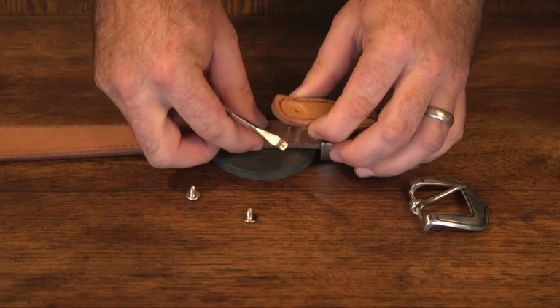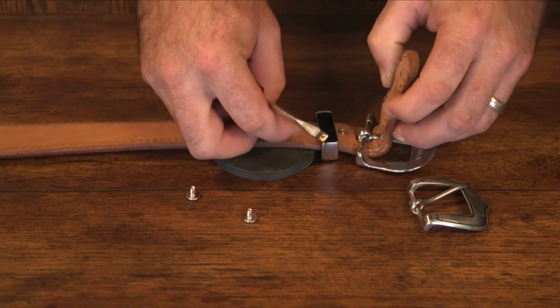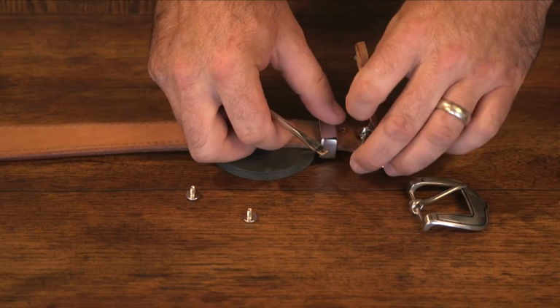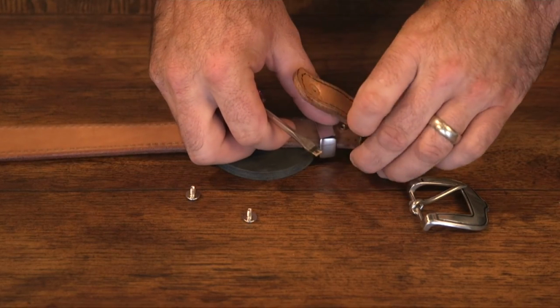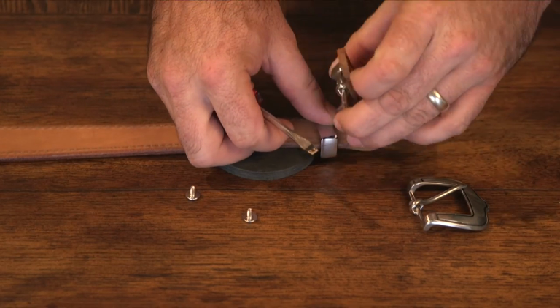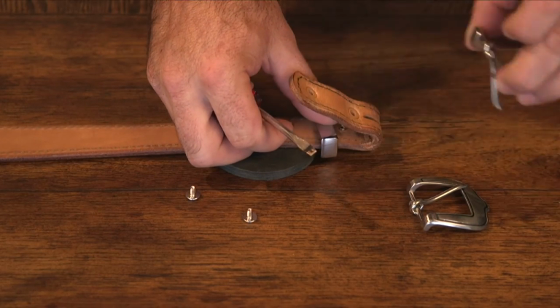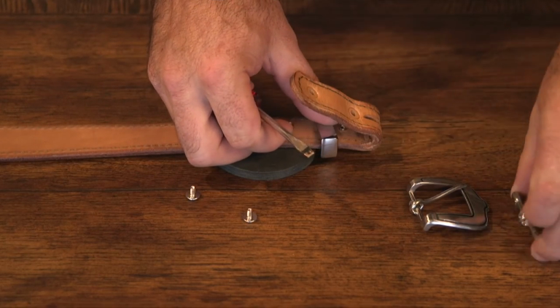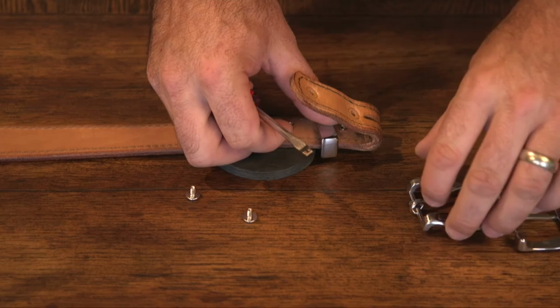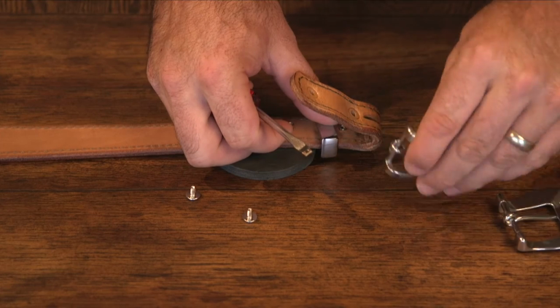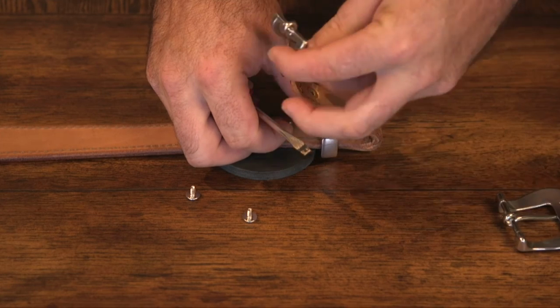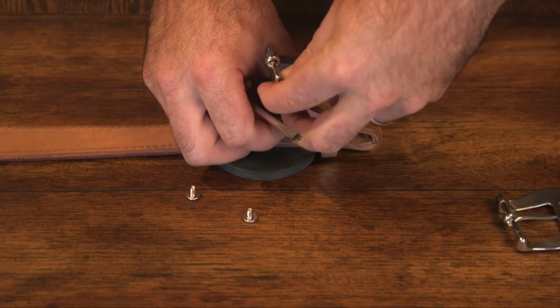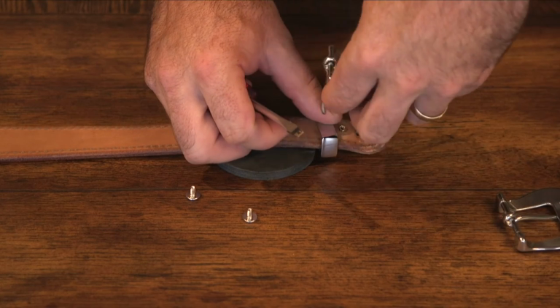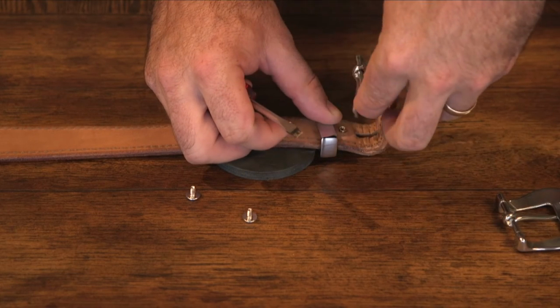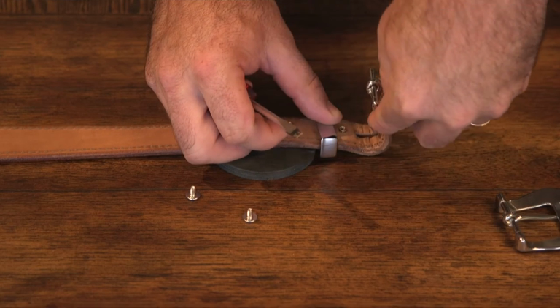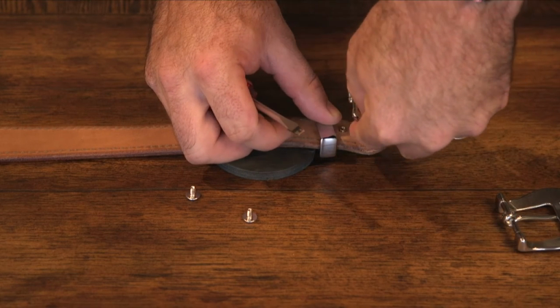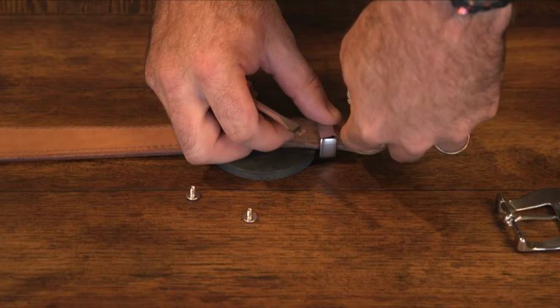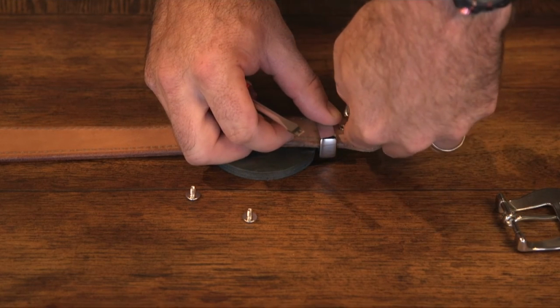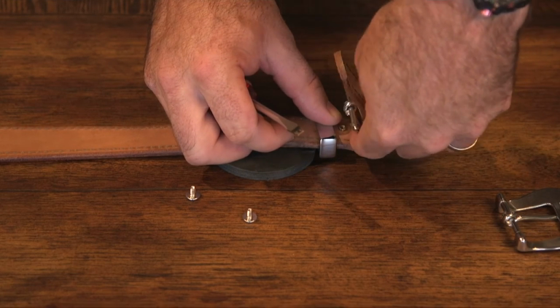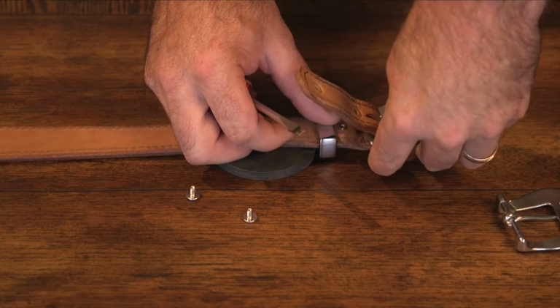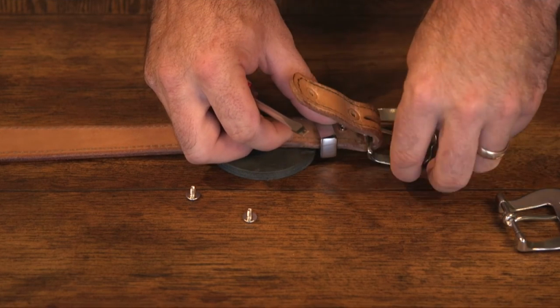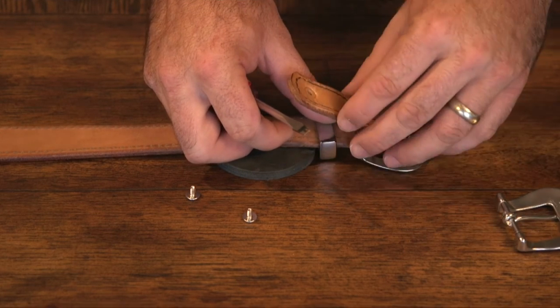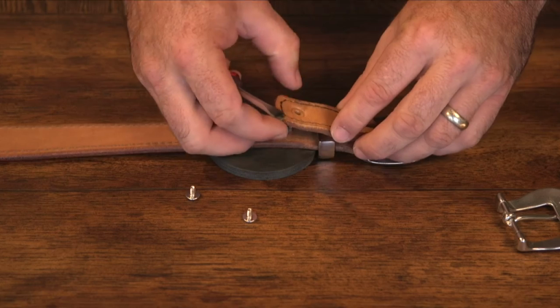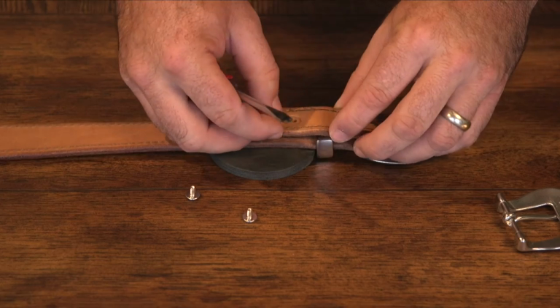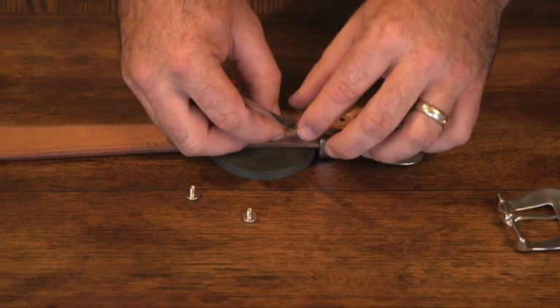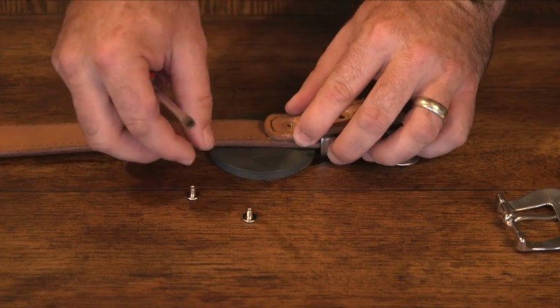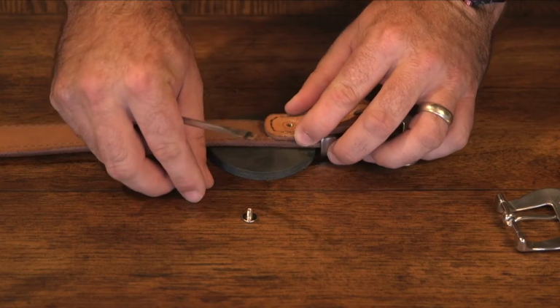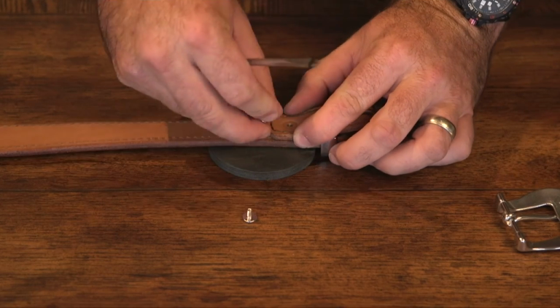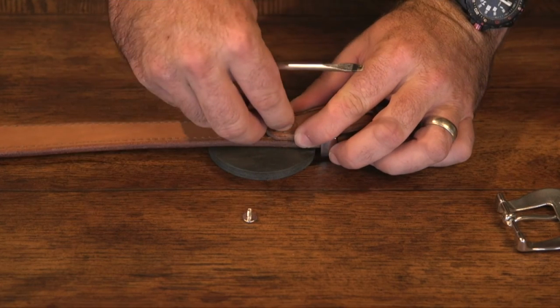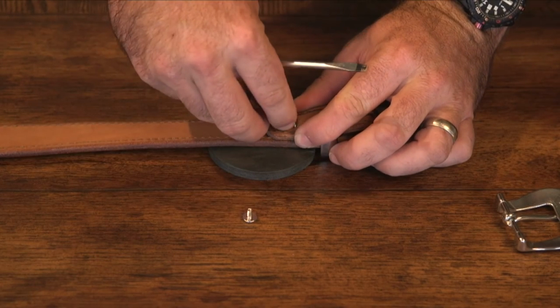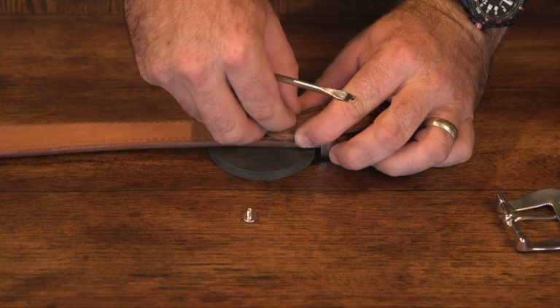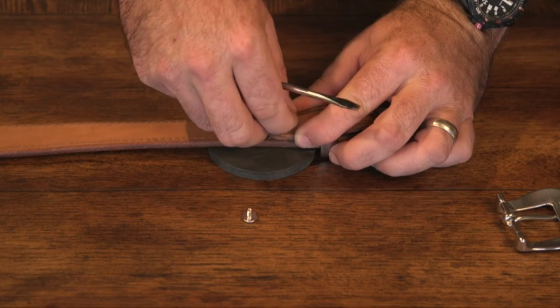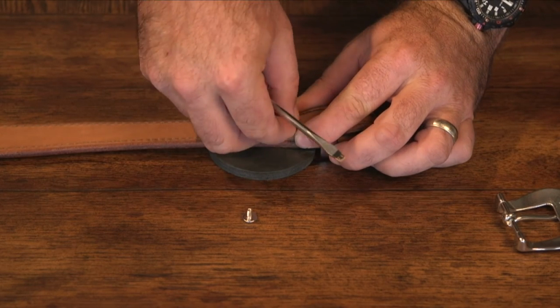All you do is open it up, slide the buckle off, slide the tongue of the buckle from the rear side of the belt, and just reverse it around the screws.